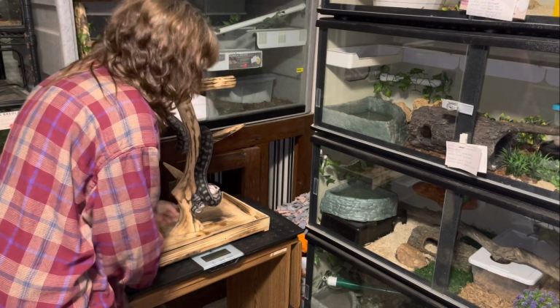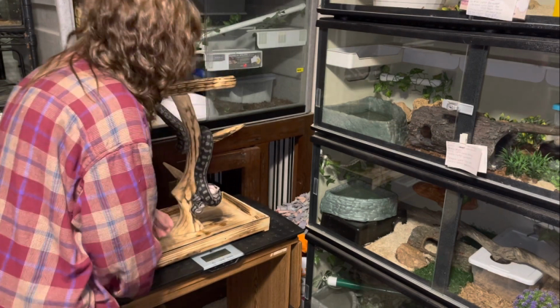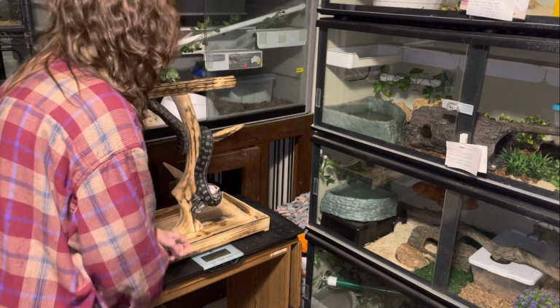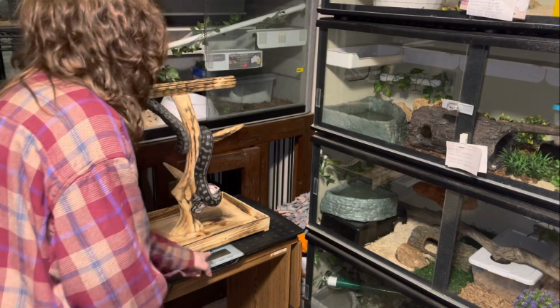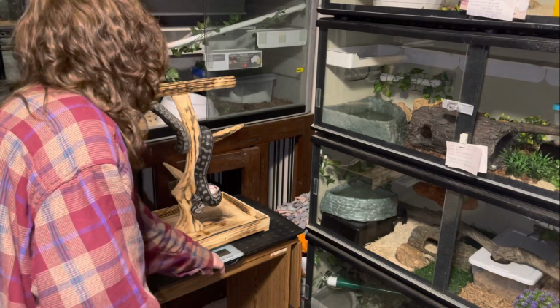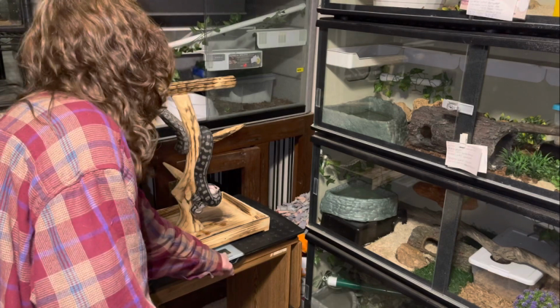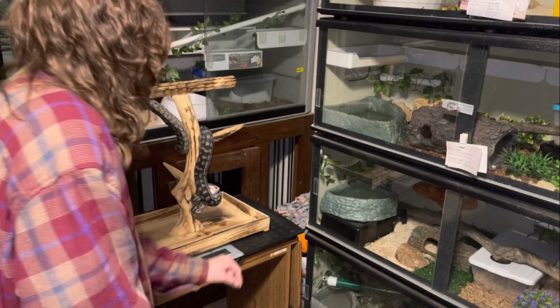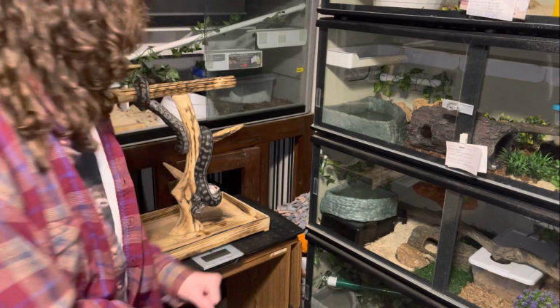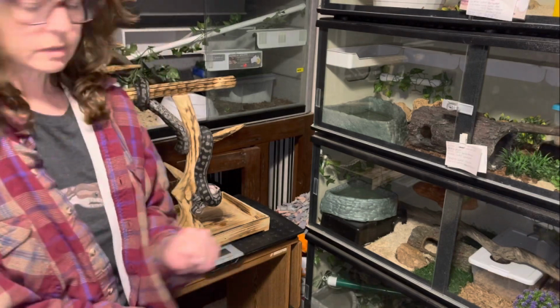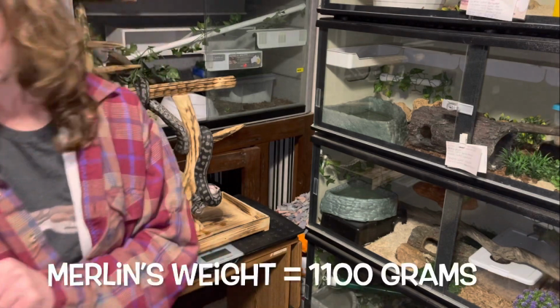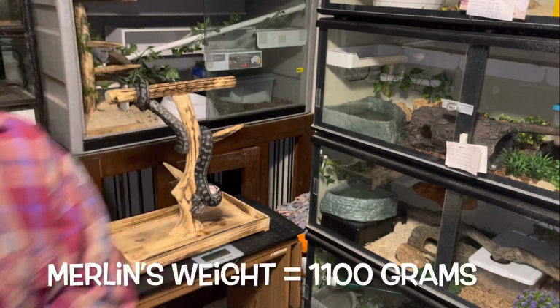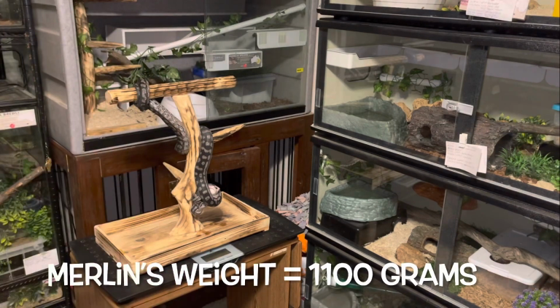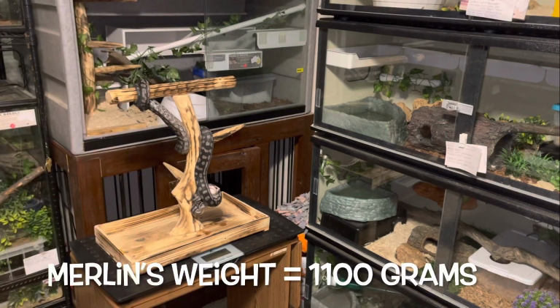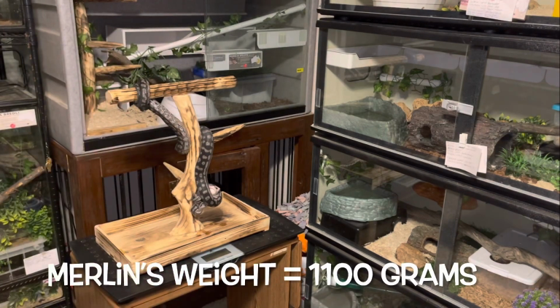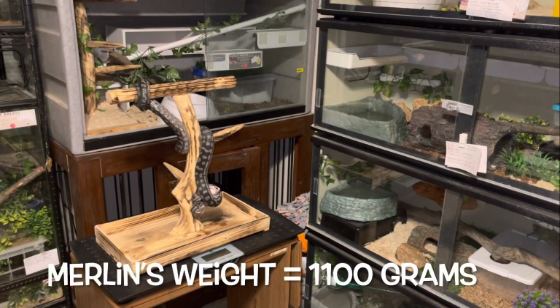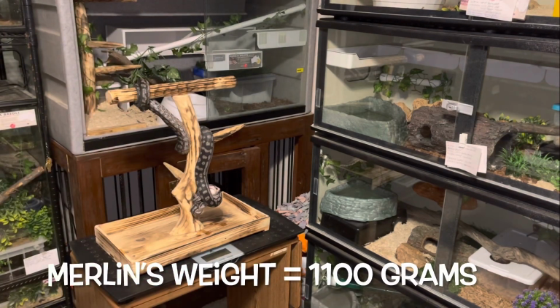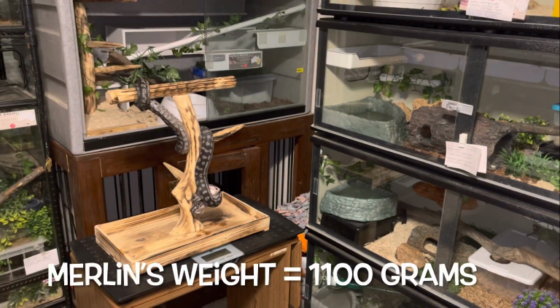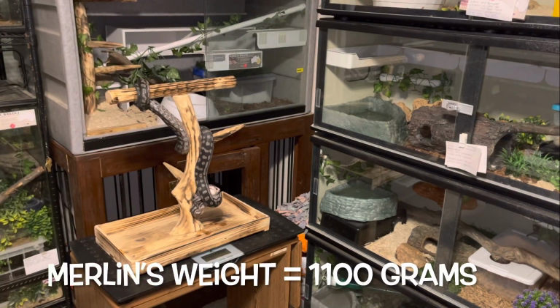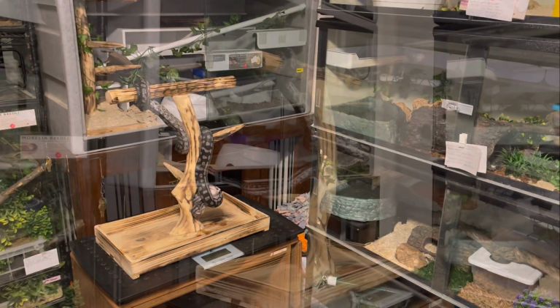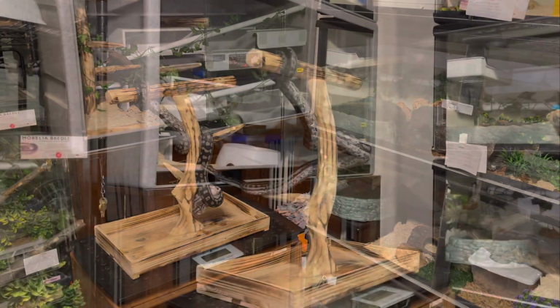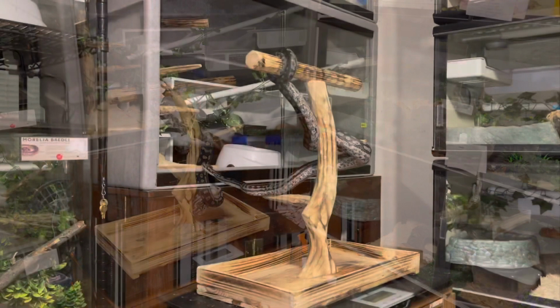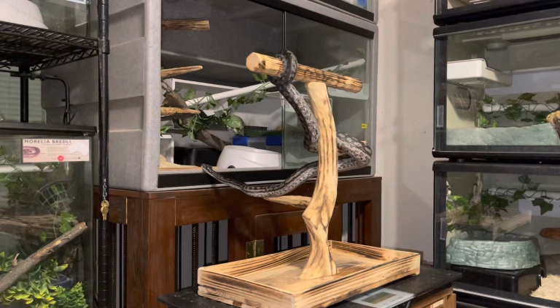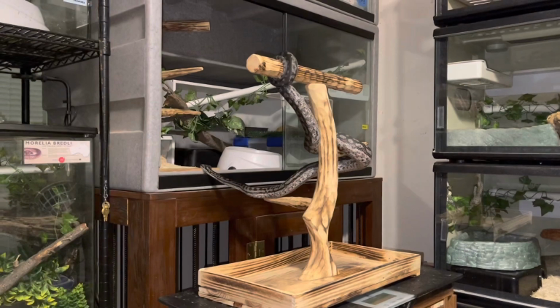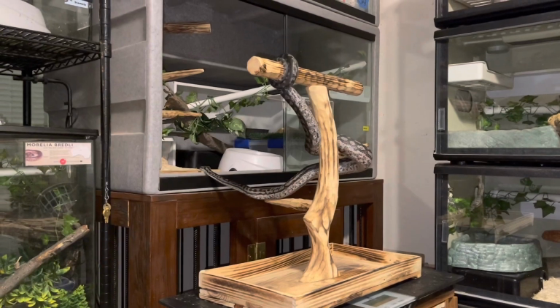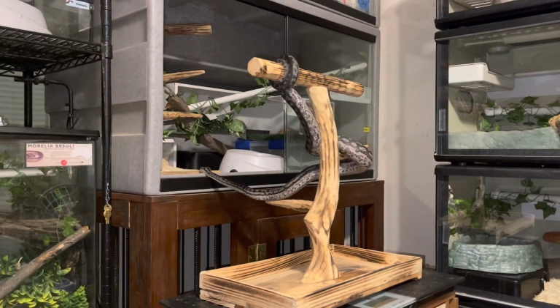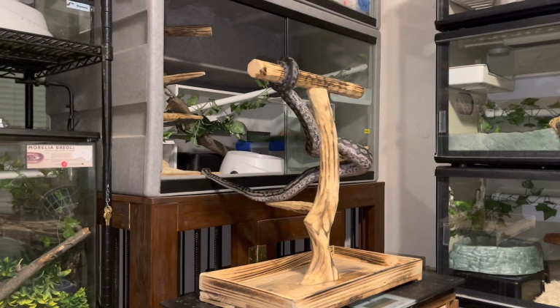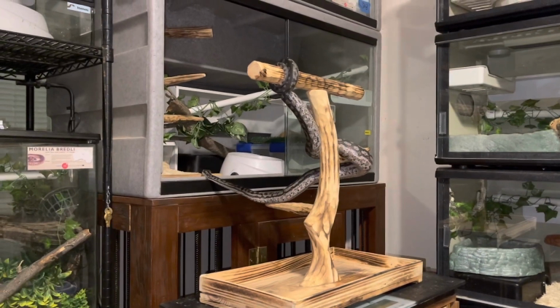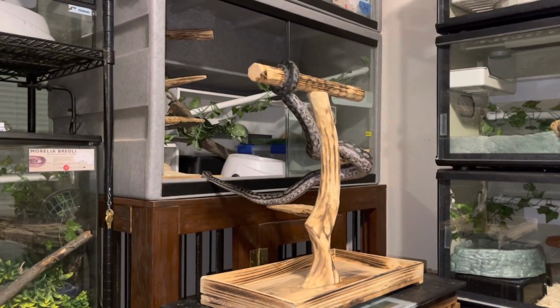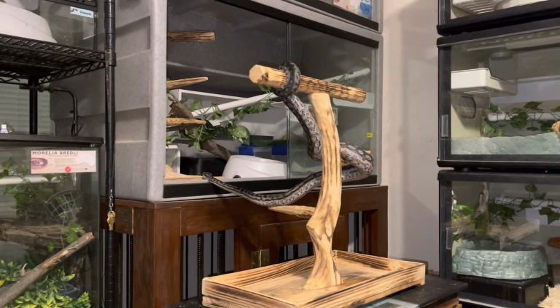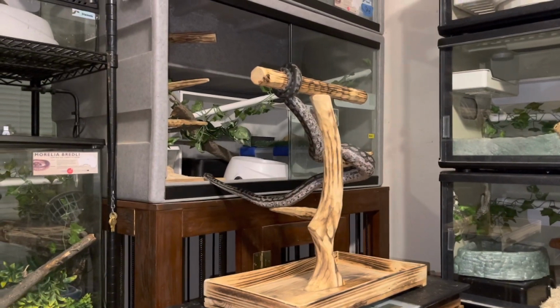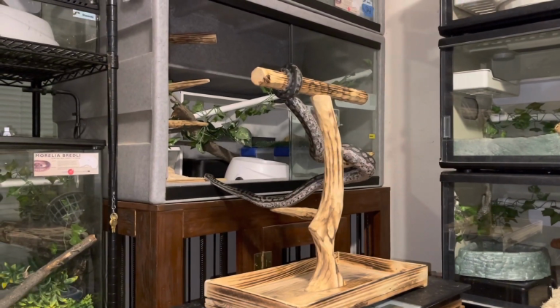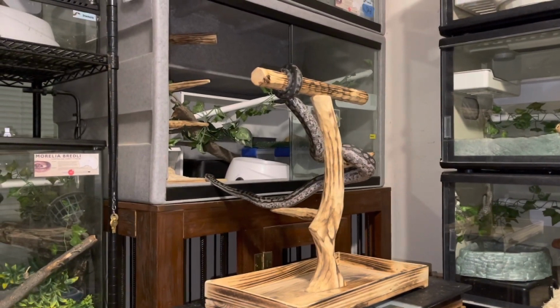Merlin always readily comes out, but he is also really good about putting himself away when we're finished.